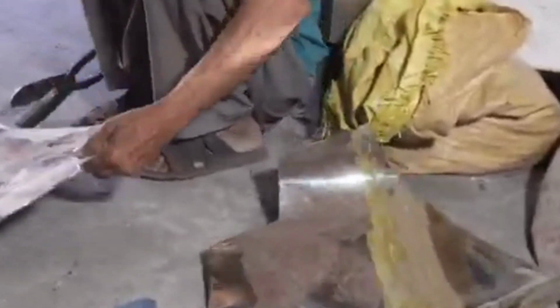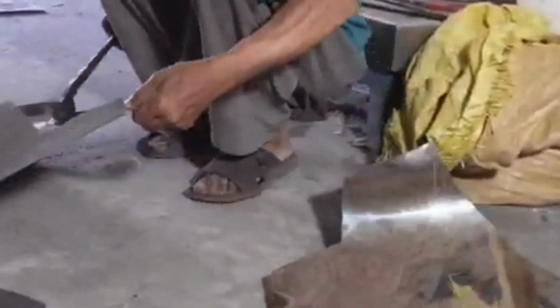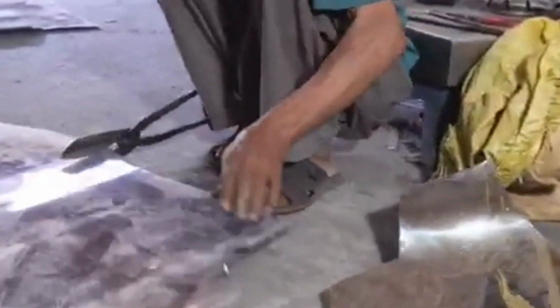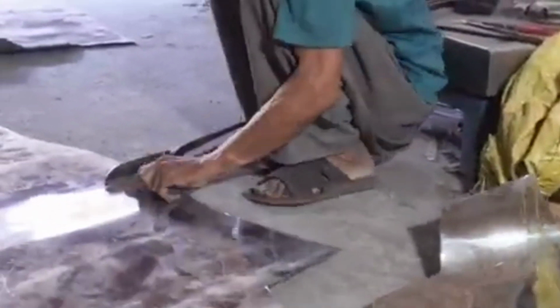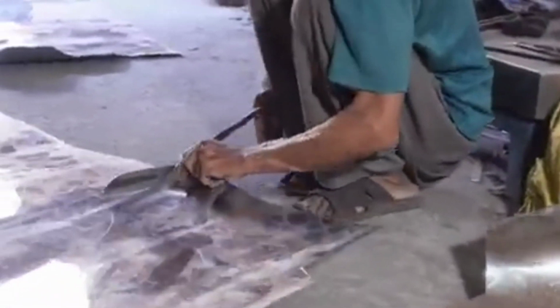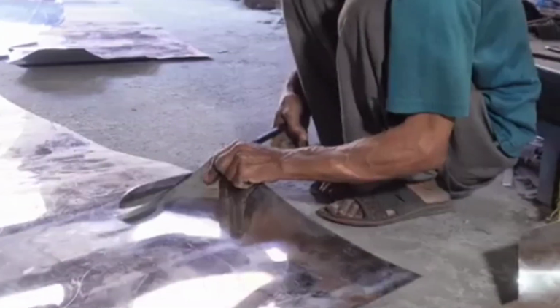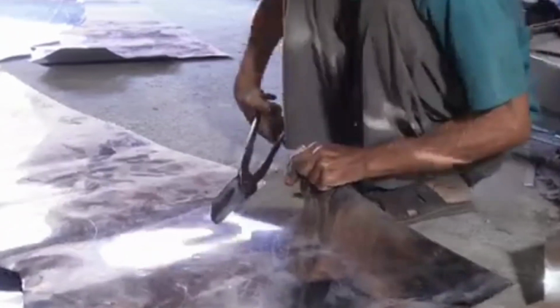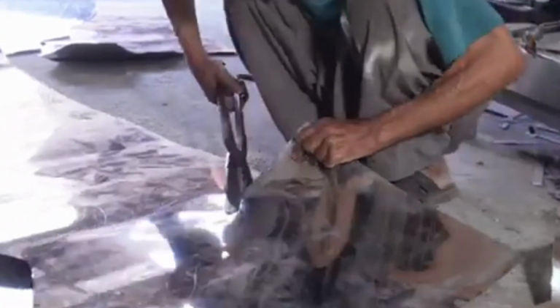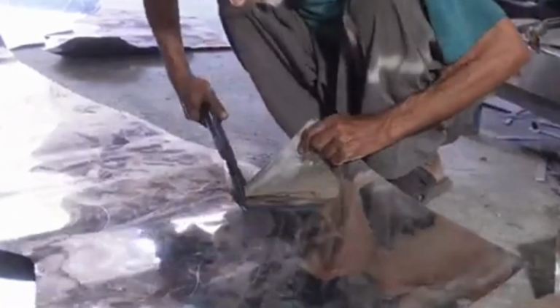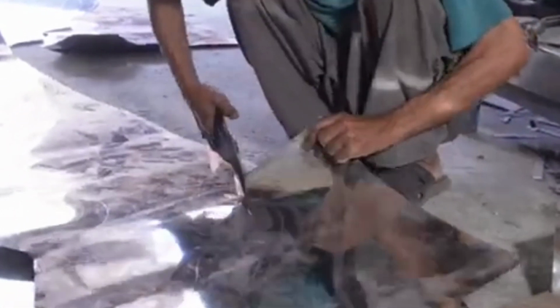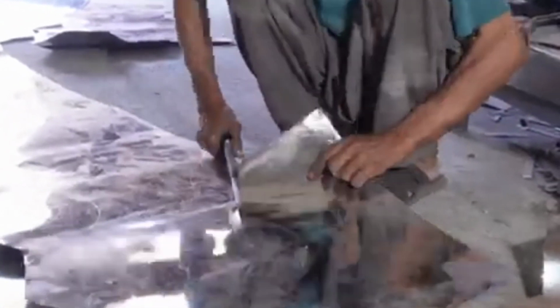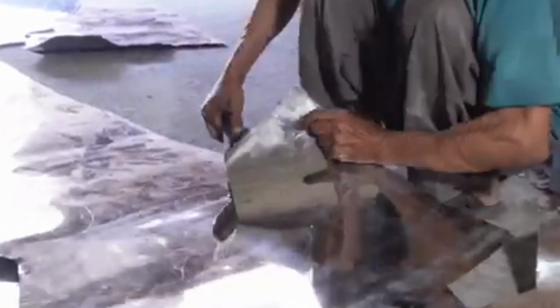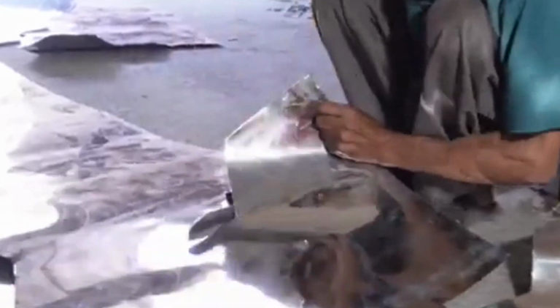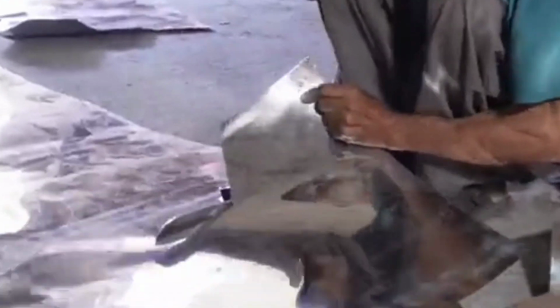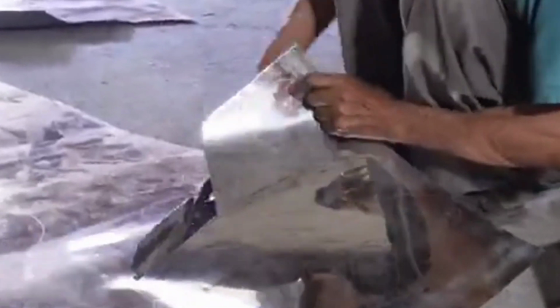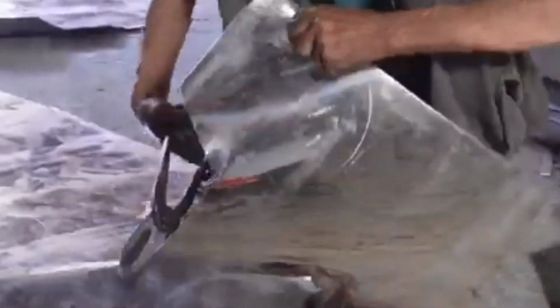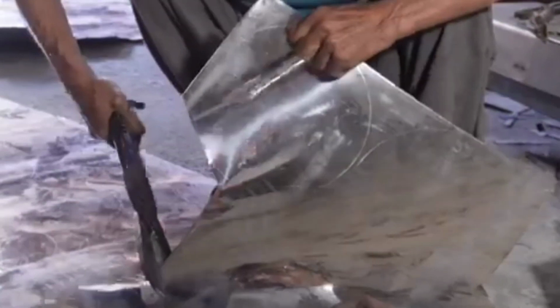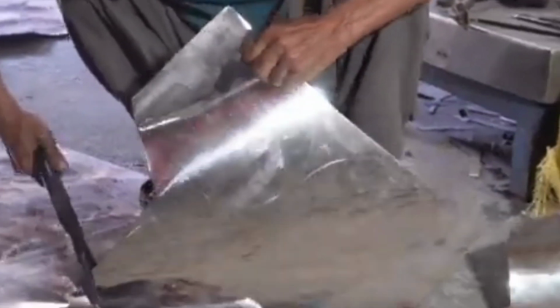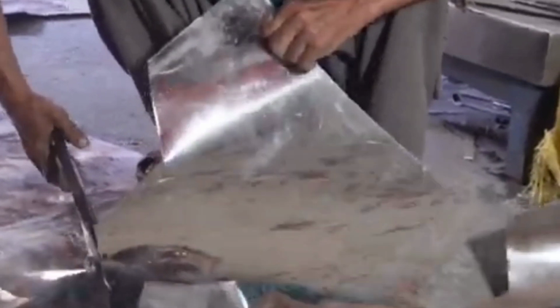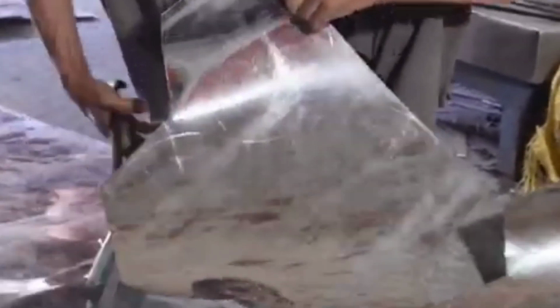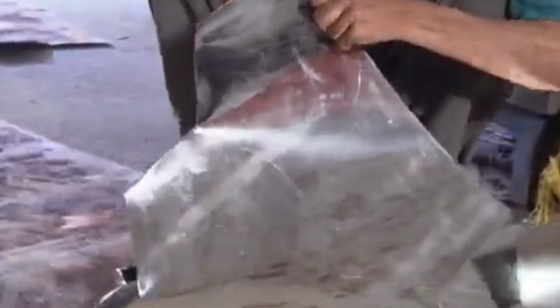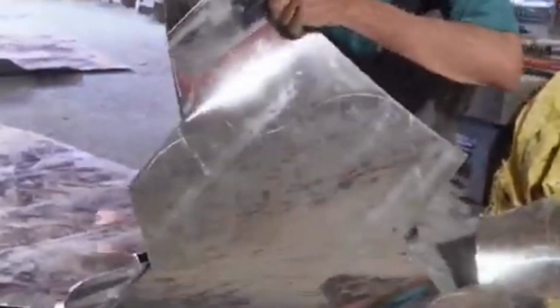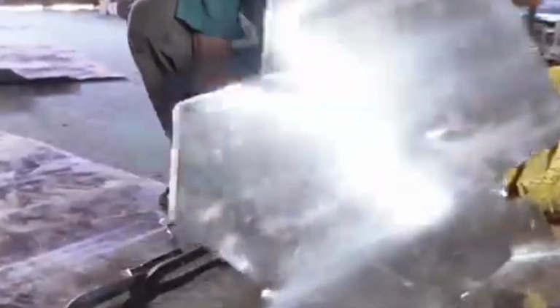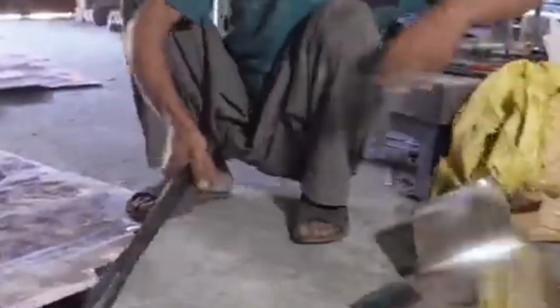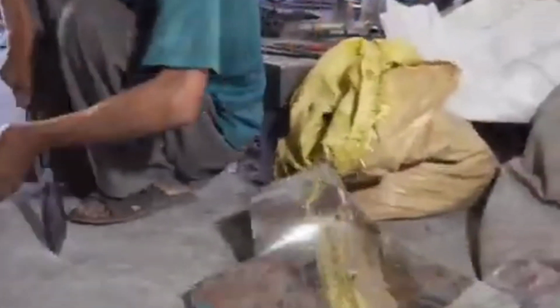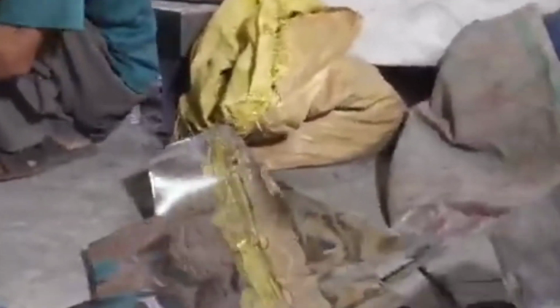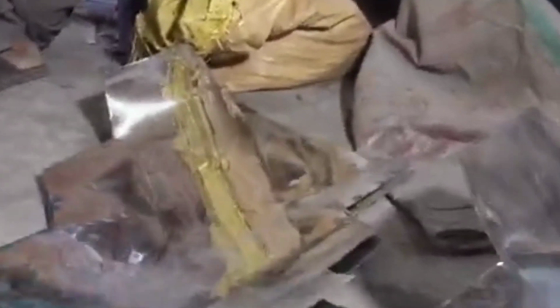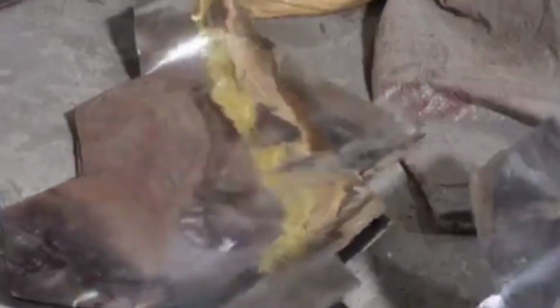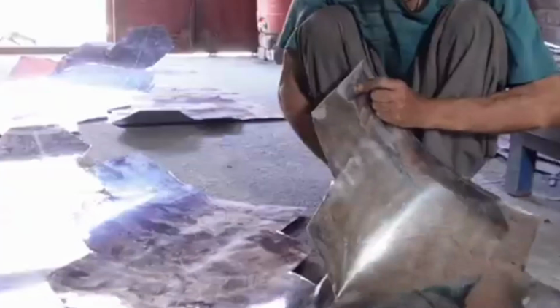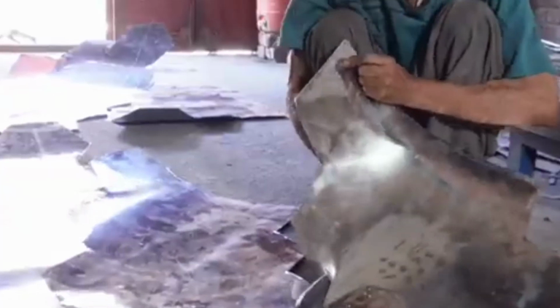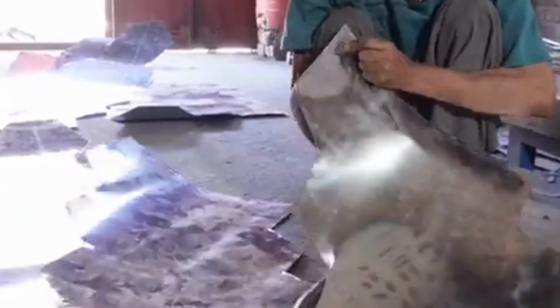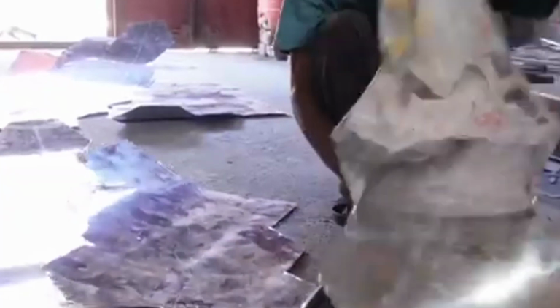Step 4: Surface Finishing. Polishing: The steel surface is polished to achieve a smooth finish; mirror or matte finishes are common. Electroplating, if required, enhances corrosion resistance or provides aesthetic finishes.